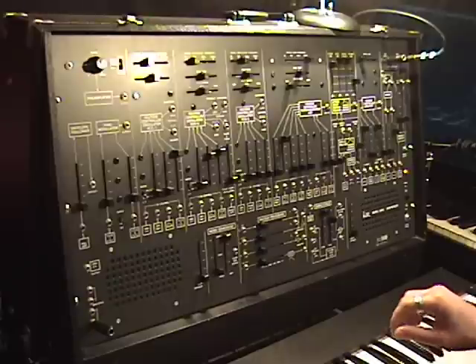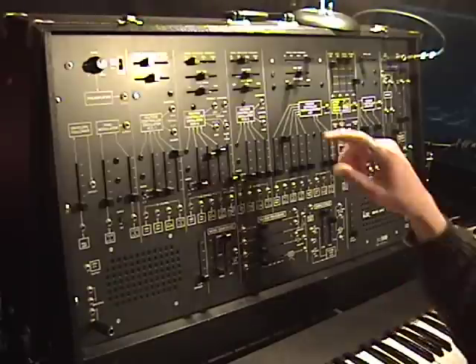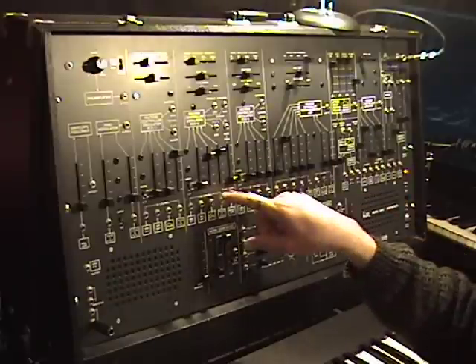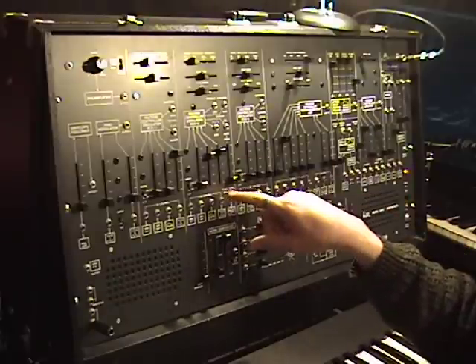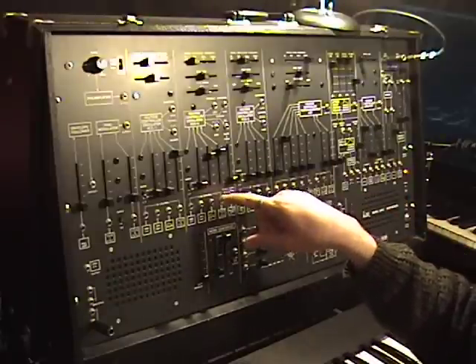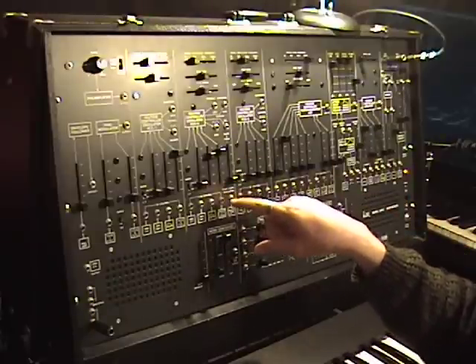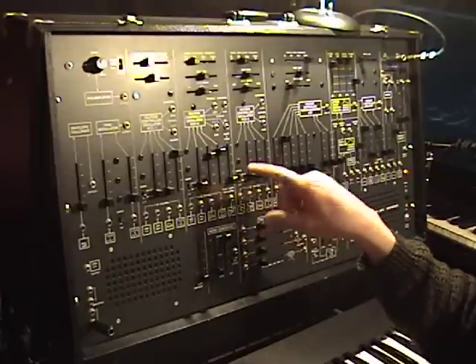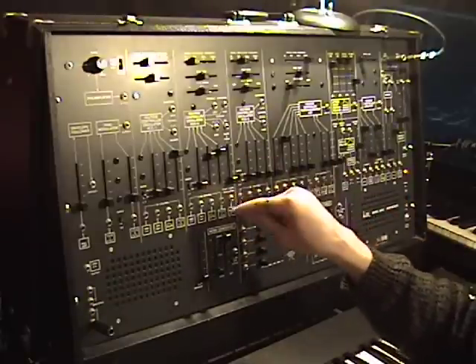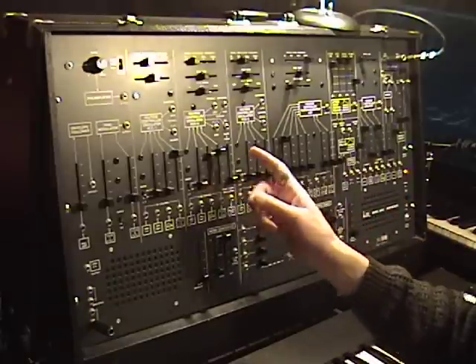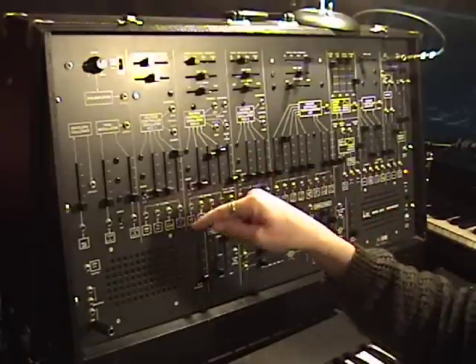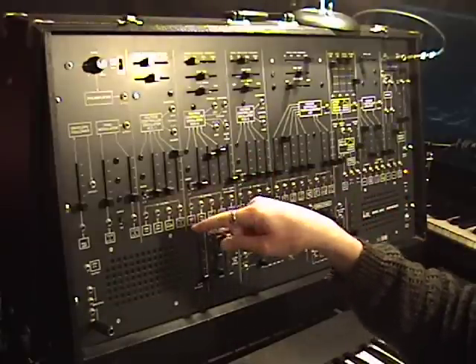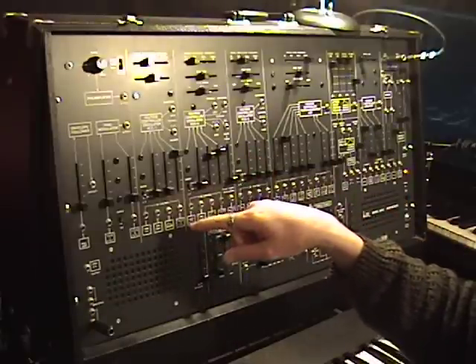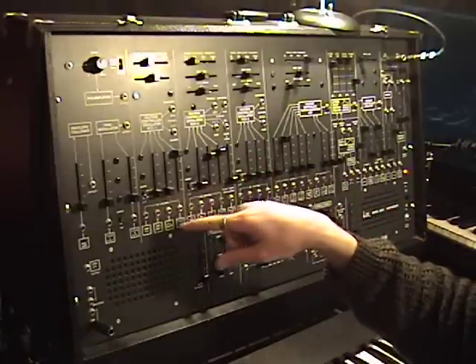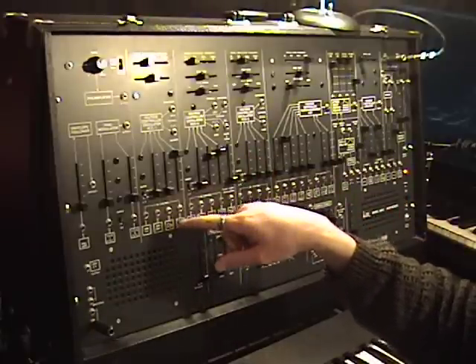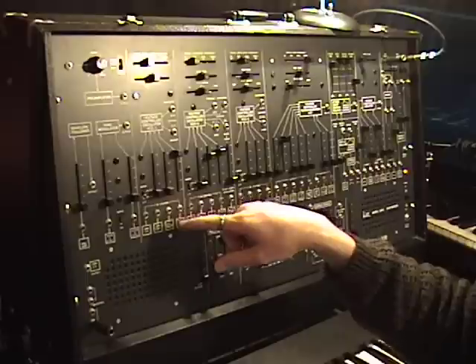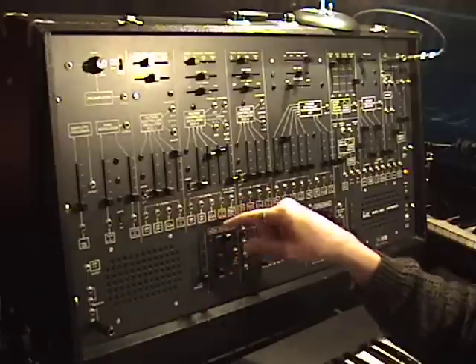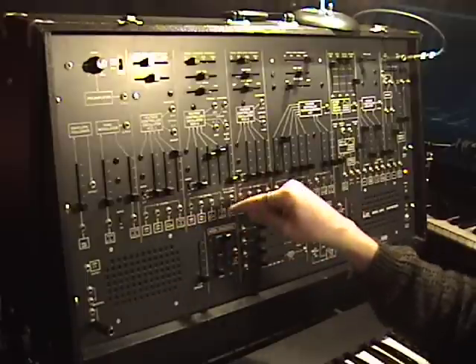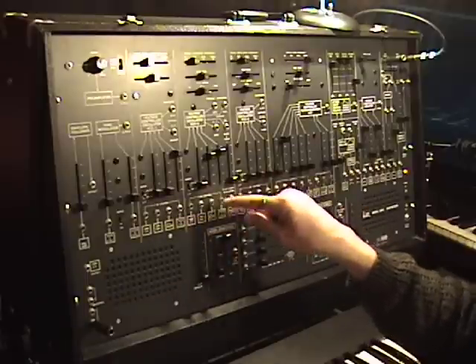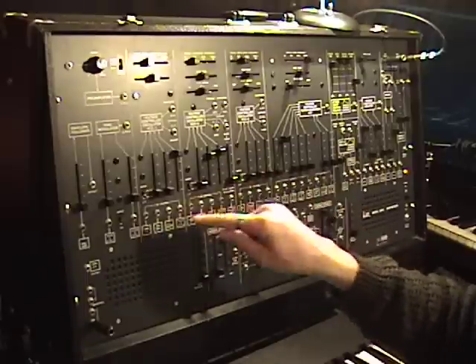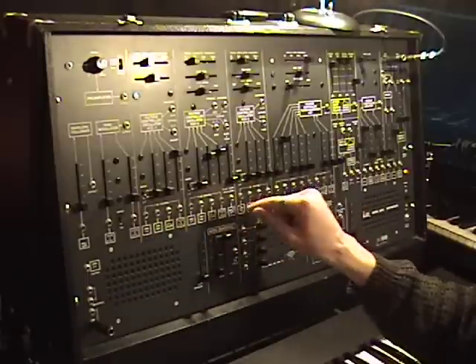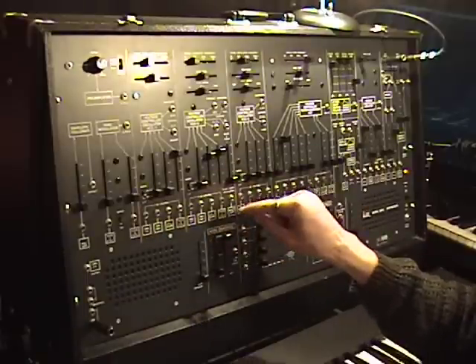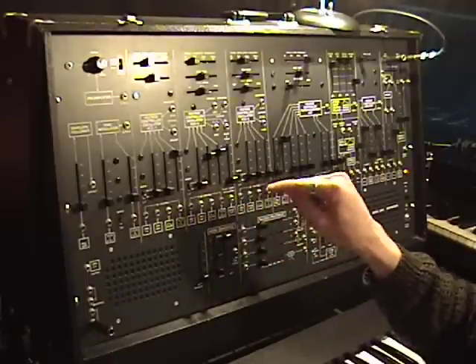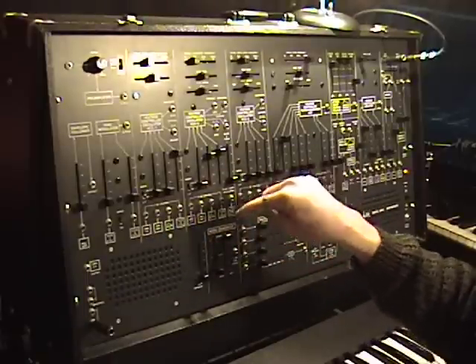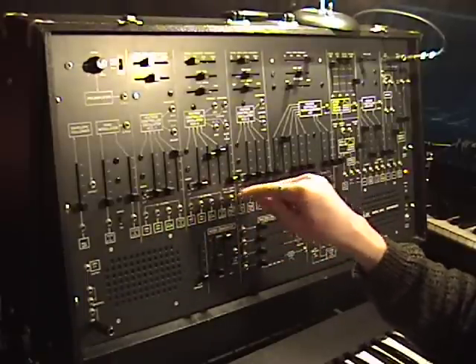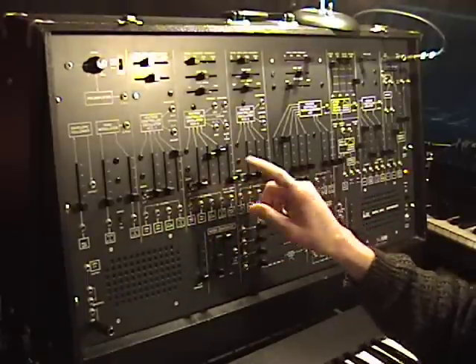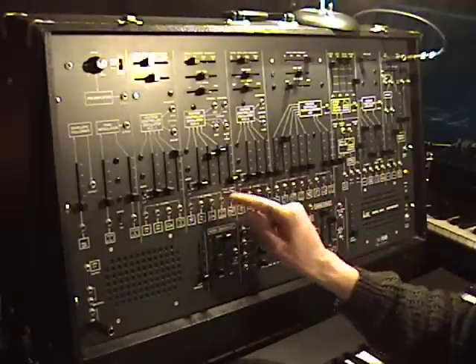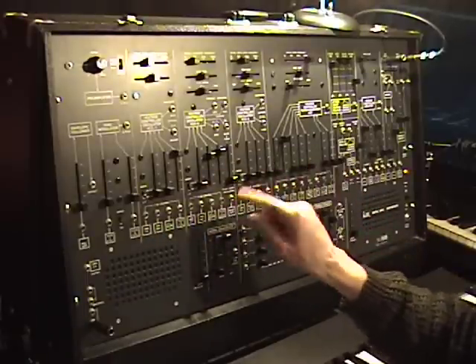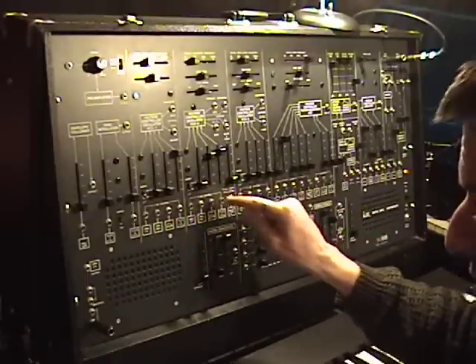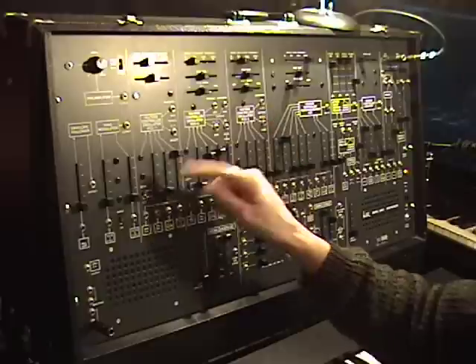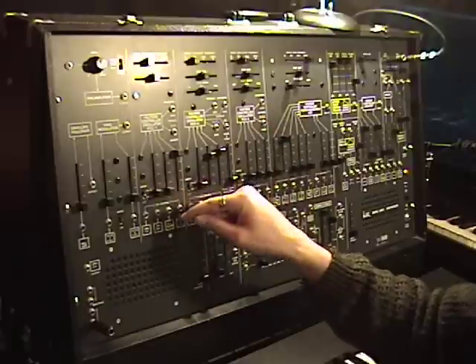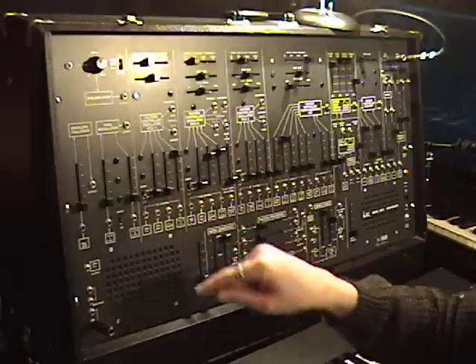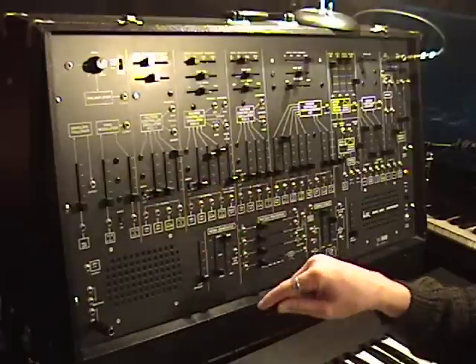So the envelope is modulating oscillator 2 while it's modulating oscillator 1. And also, oscillator 1 is modulating oscillator 2 as oscillator 2 is modulating oscillator 1.